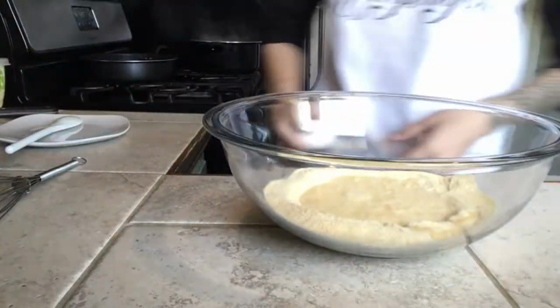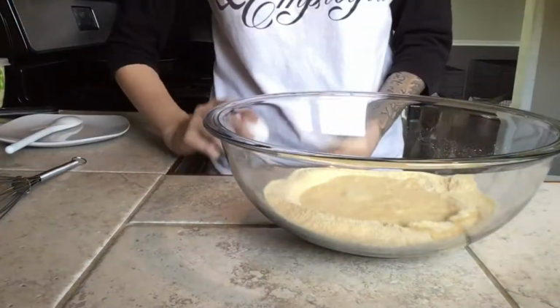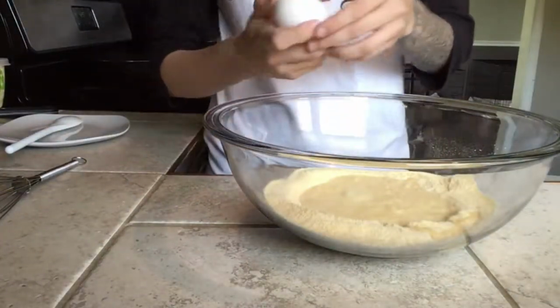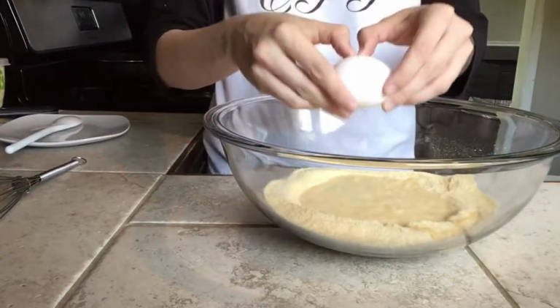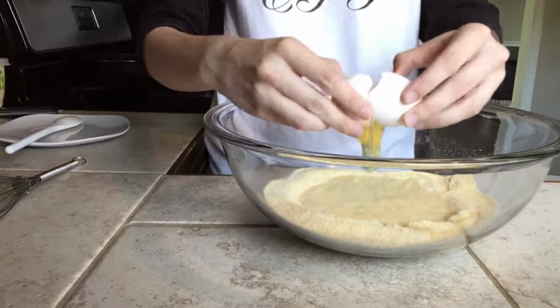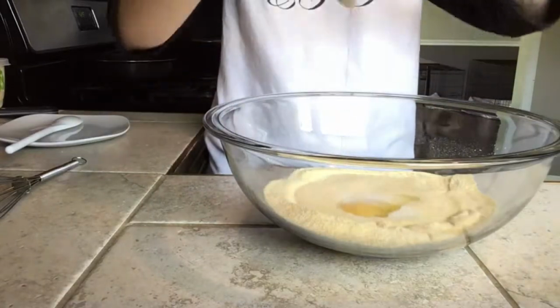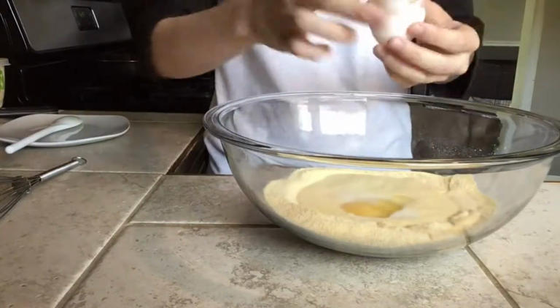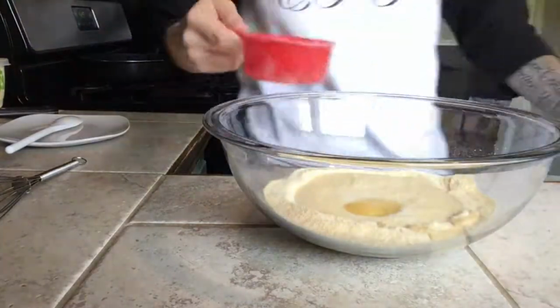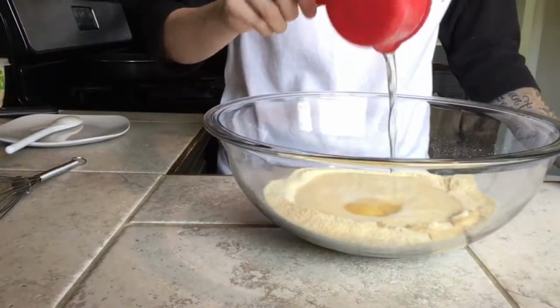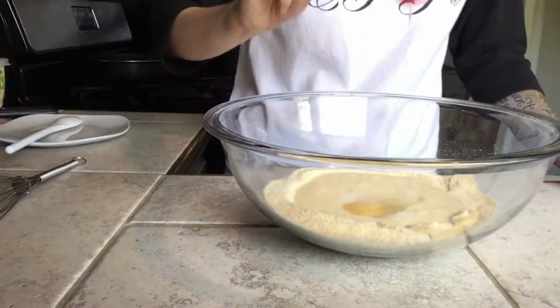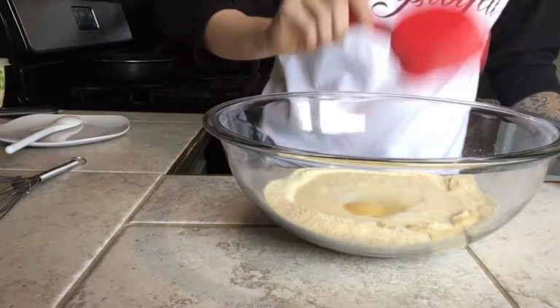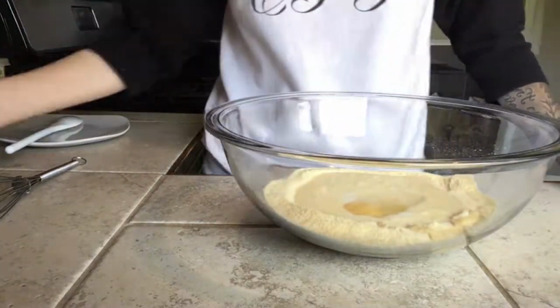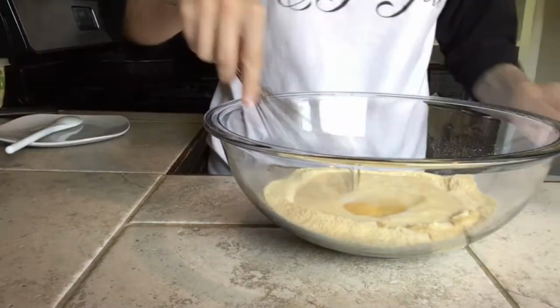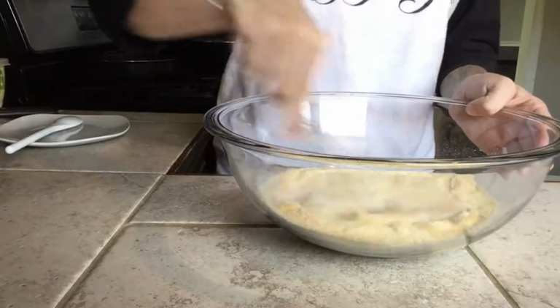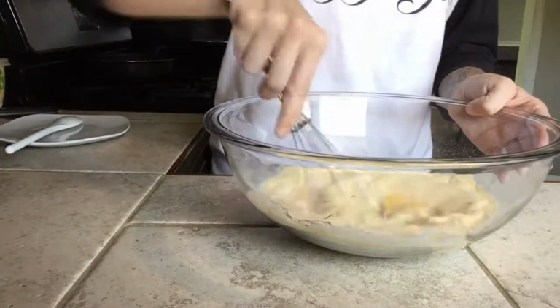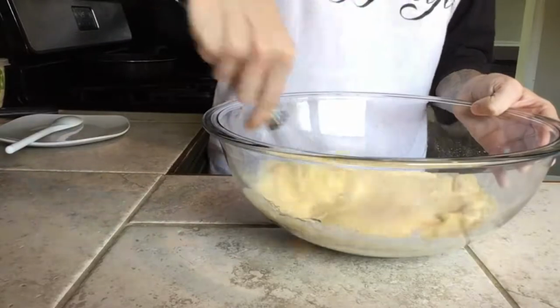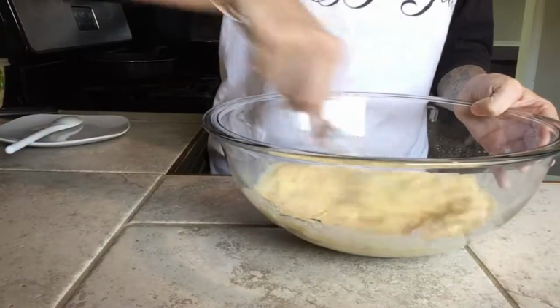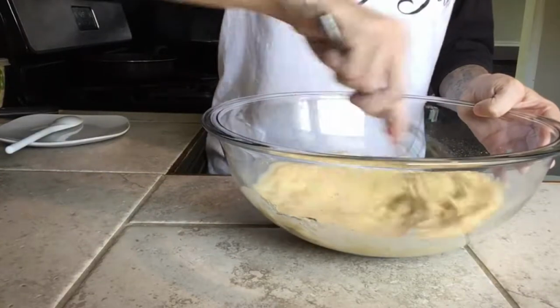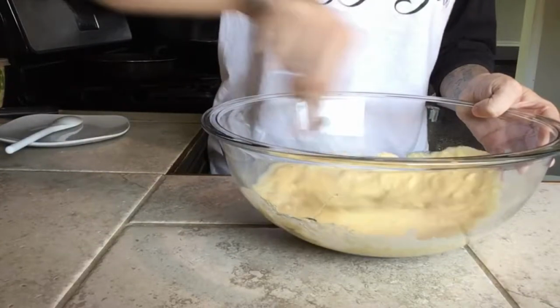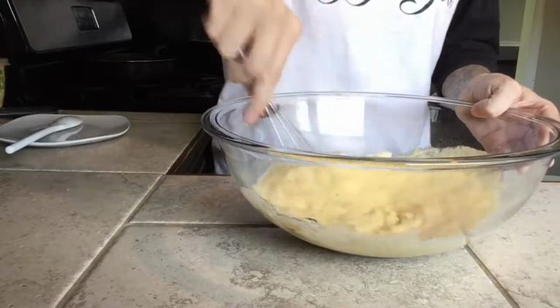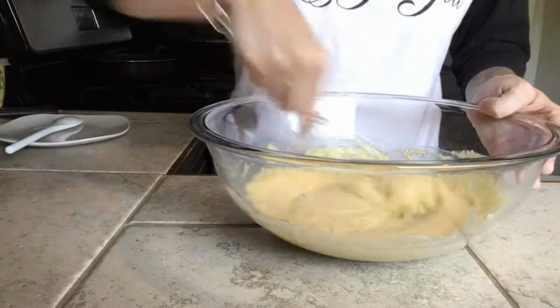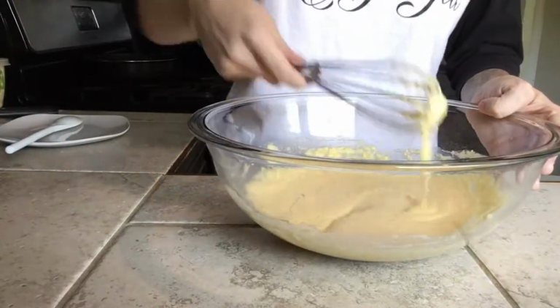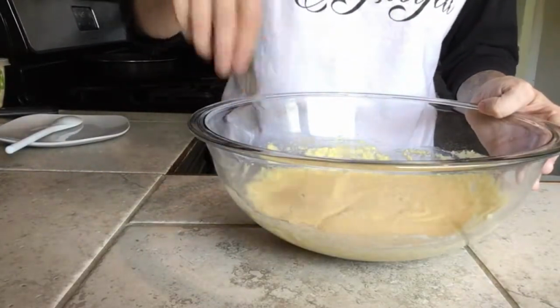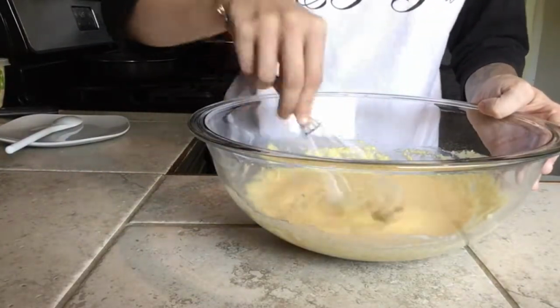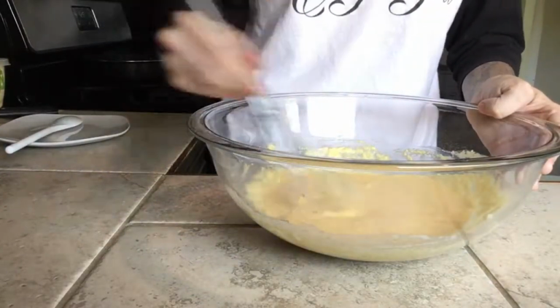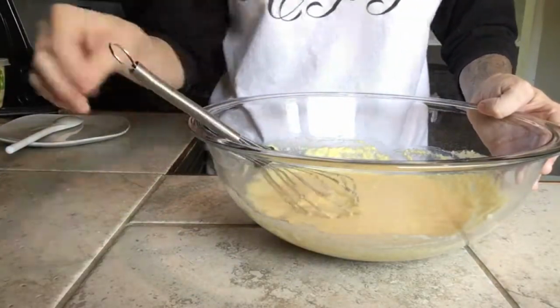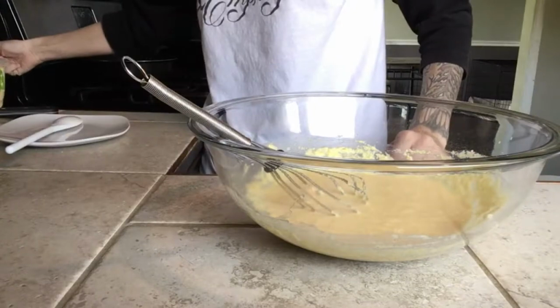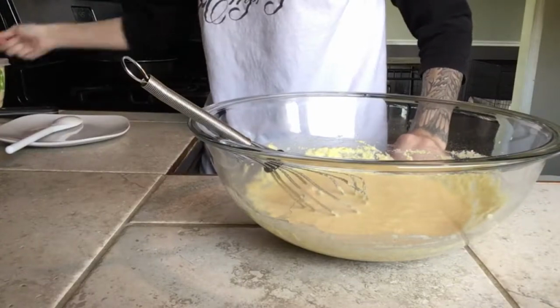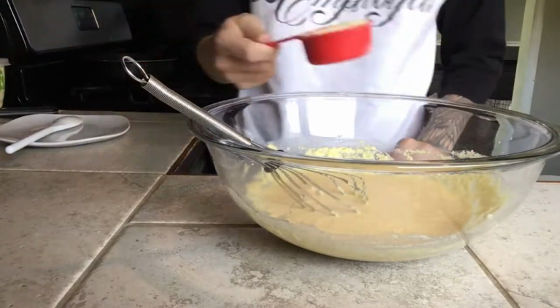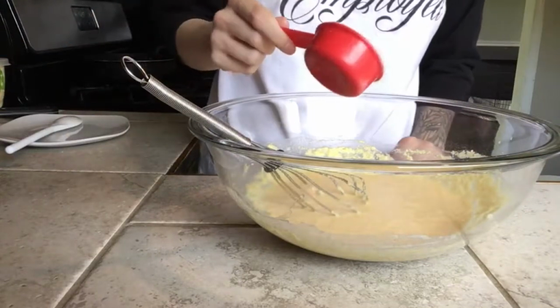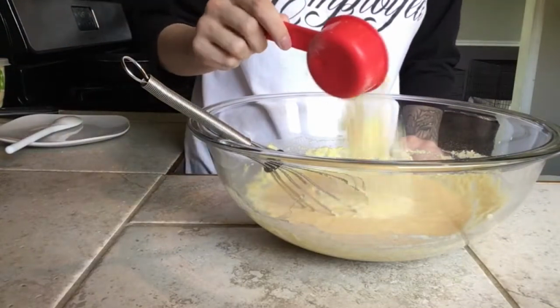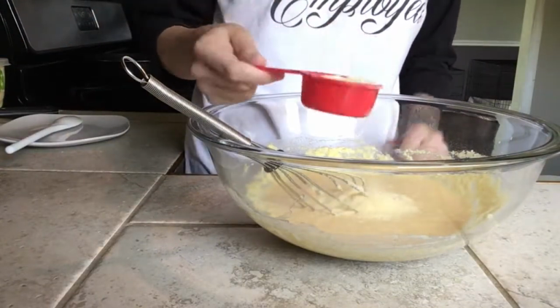Add one egg and your previously melted shortening, then mix all that stuff together. The batter came out a little thin, so I ended up adding about an eighth of a cup more of yellow cornmeal.